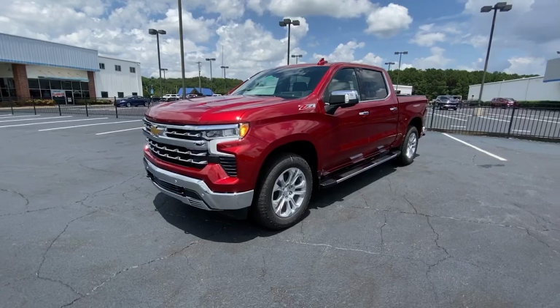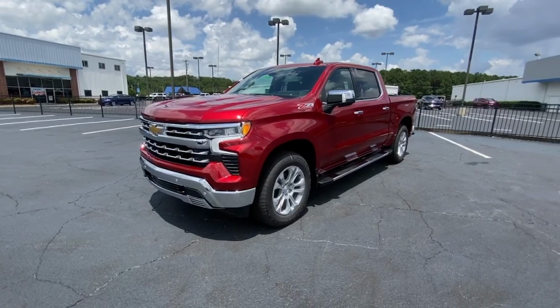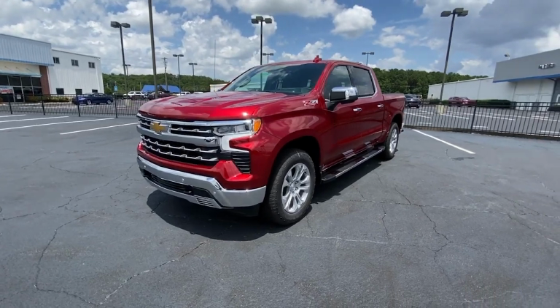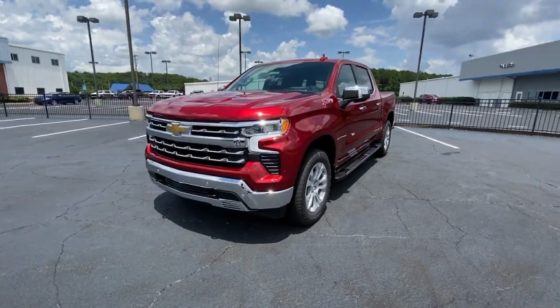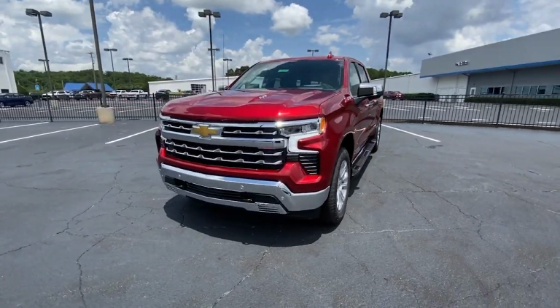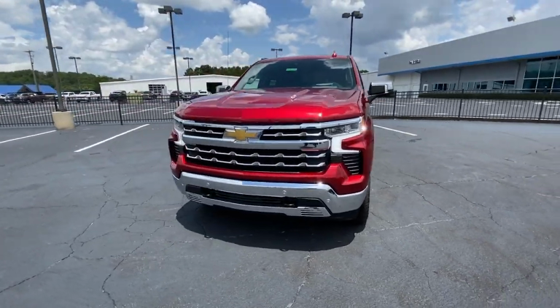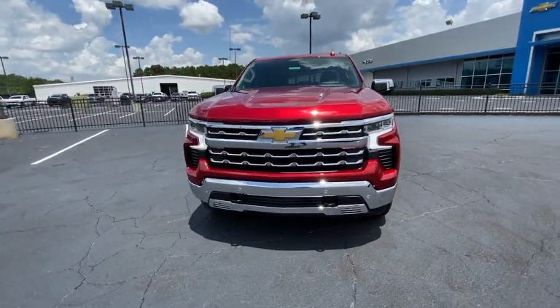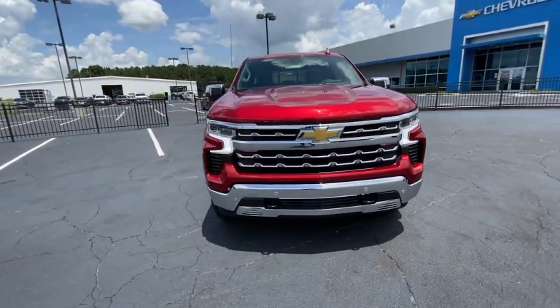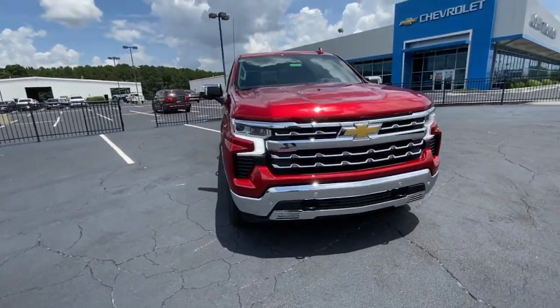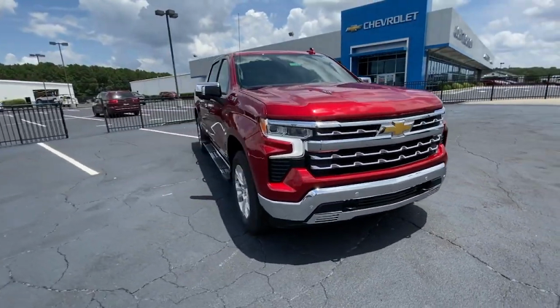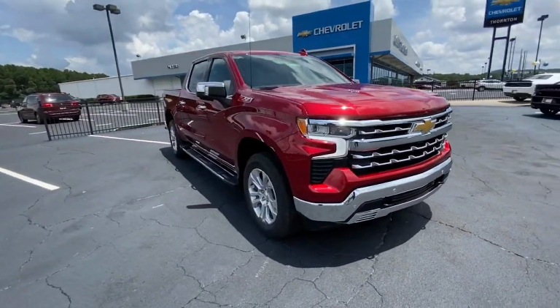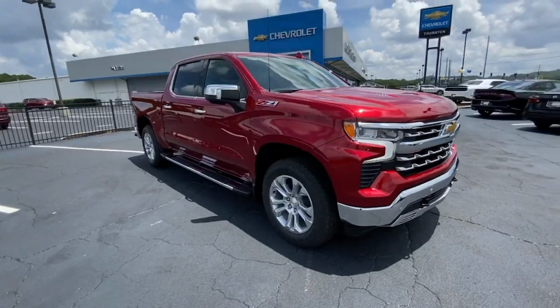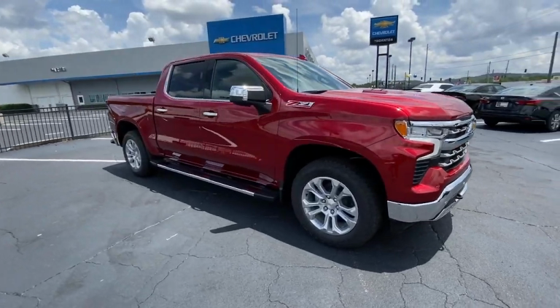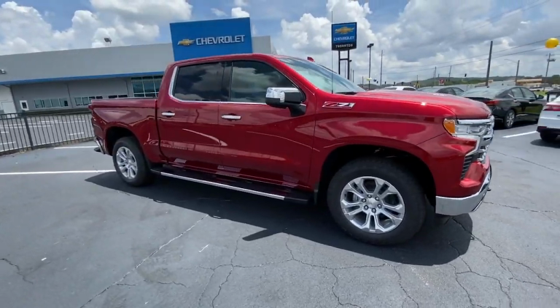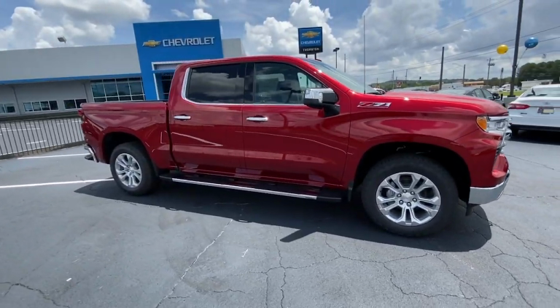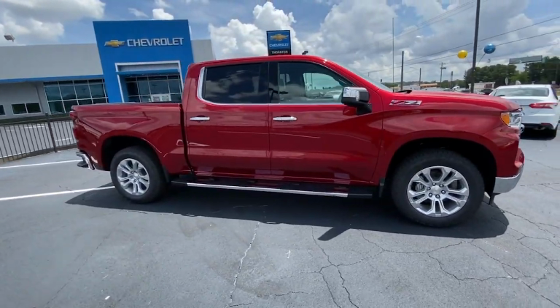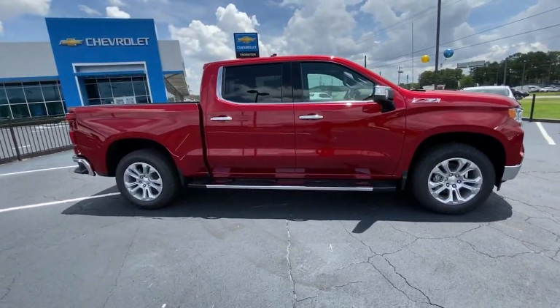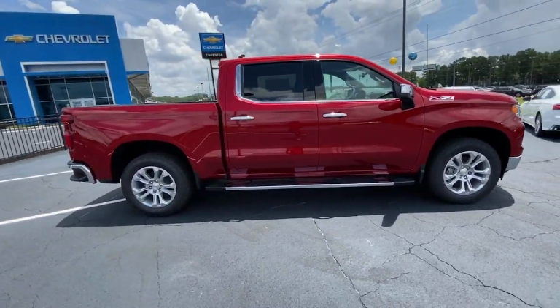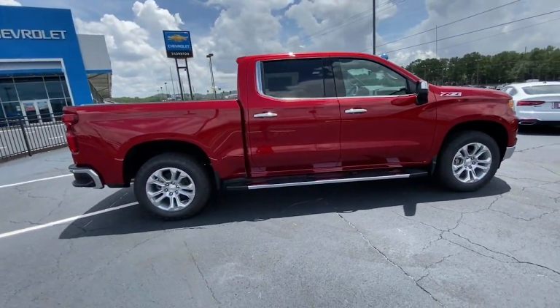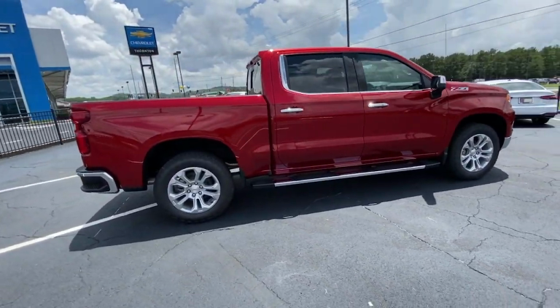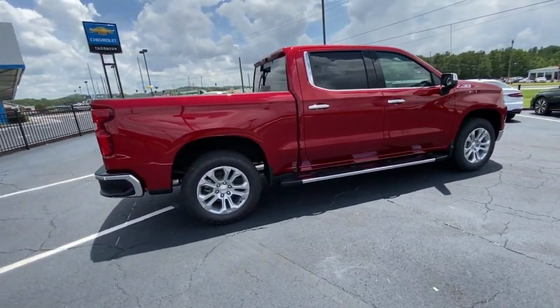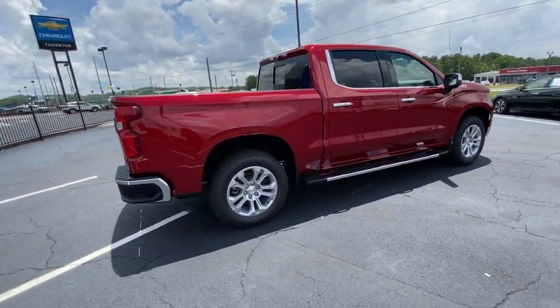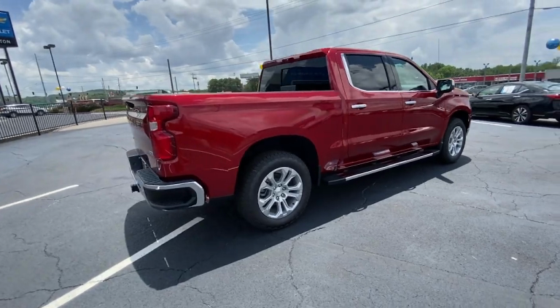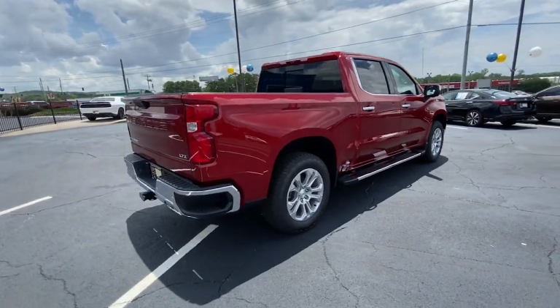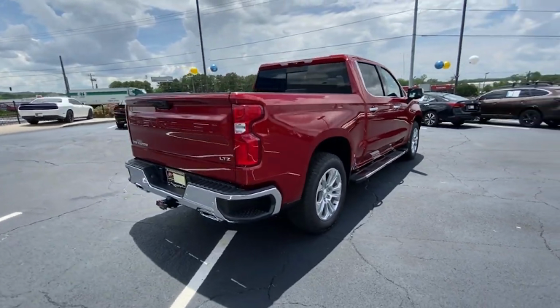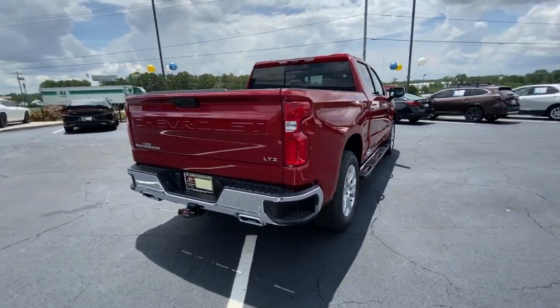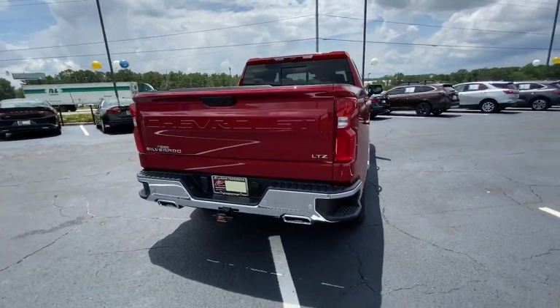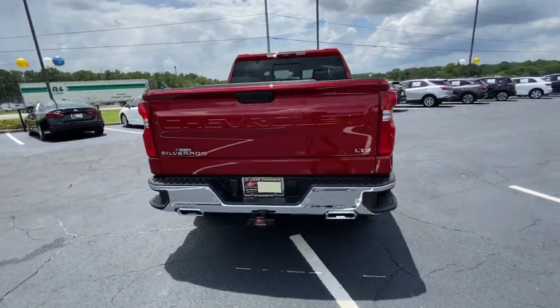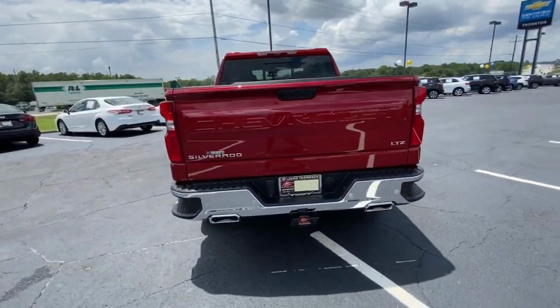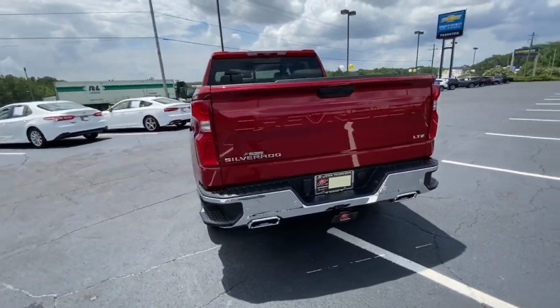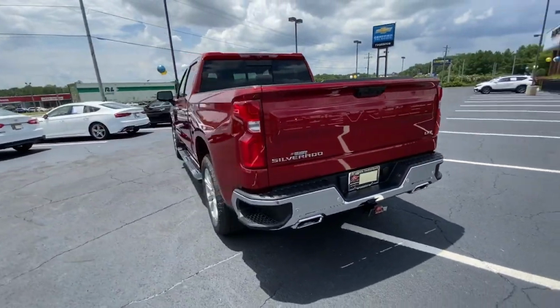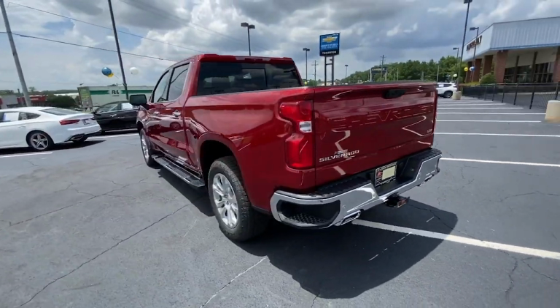Get into the 2023 Chevrolet Silverado 1500 — the full-size pickup that's strong, quiet, and dependable, with the latest technology to keep you connected while you get the job done.